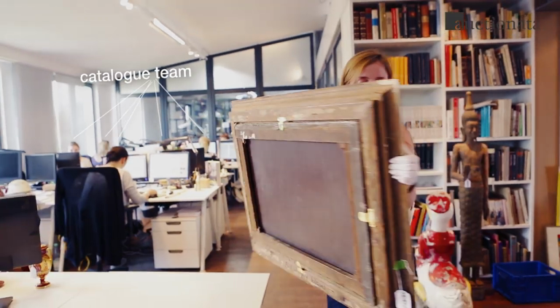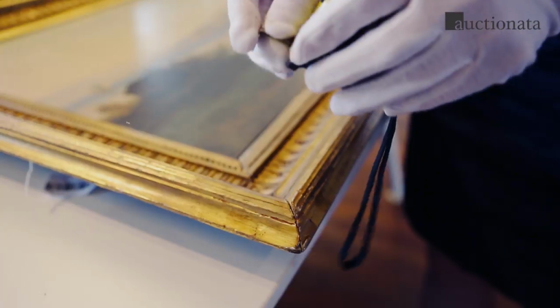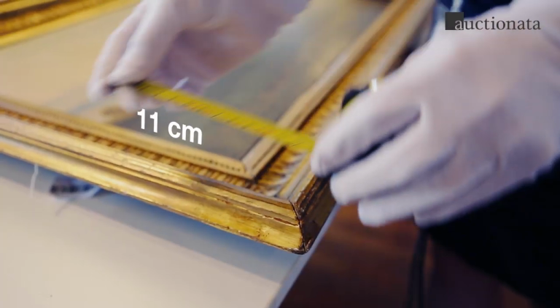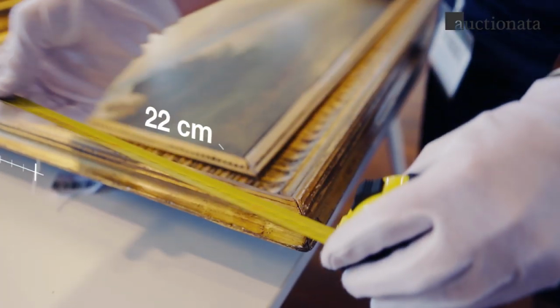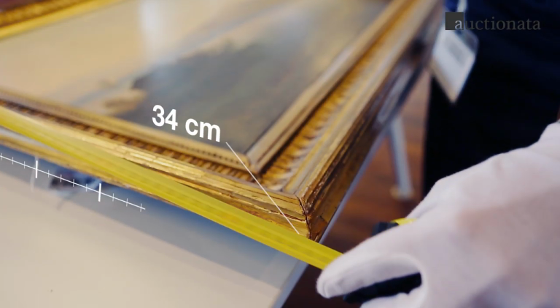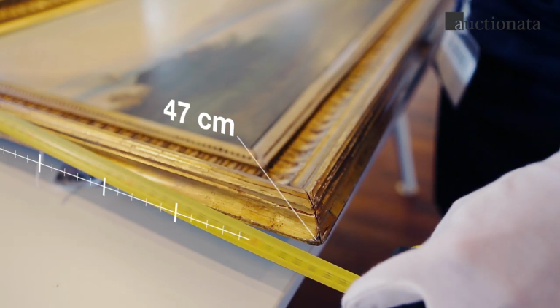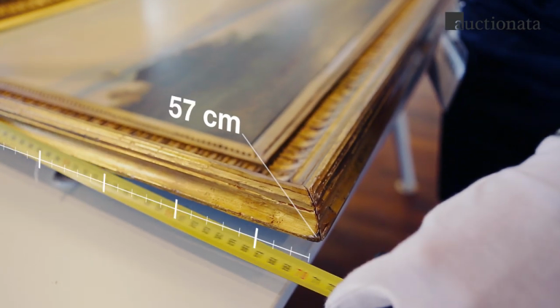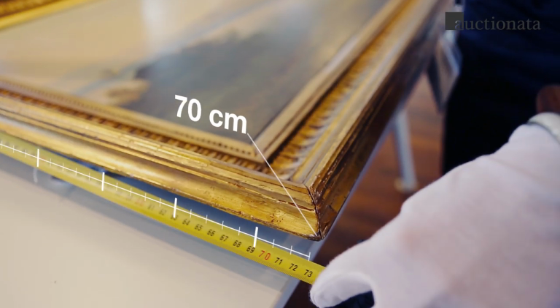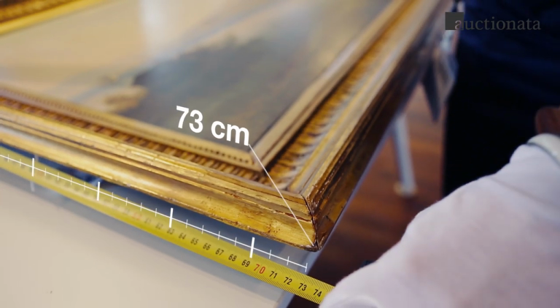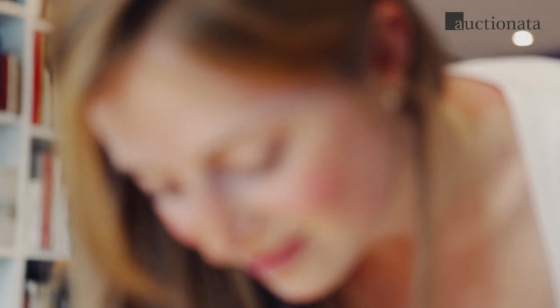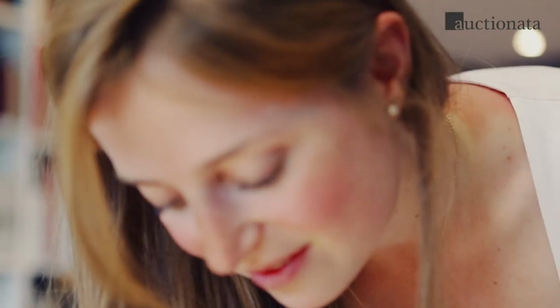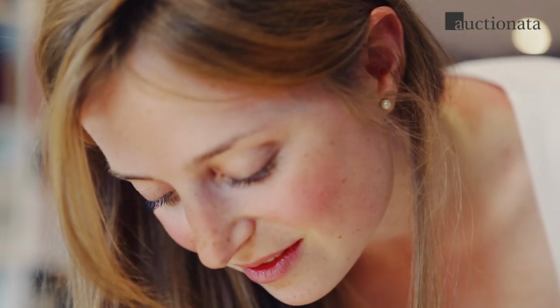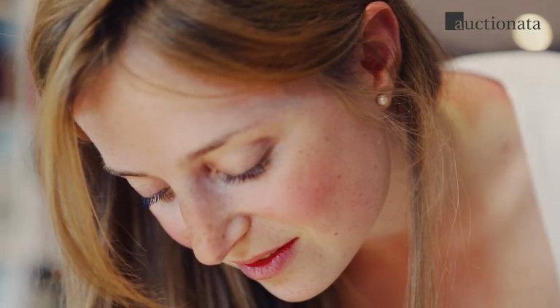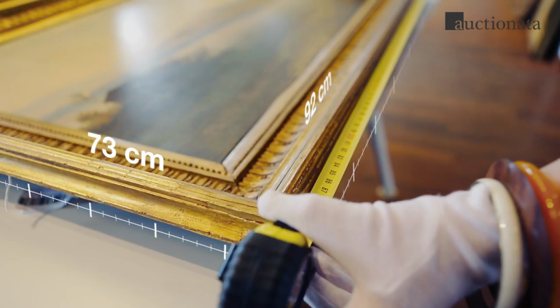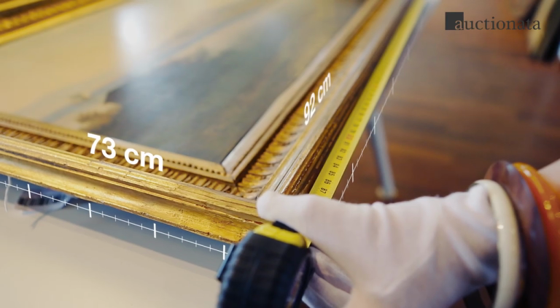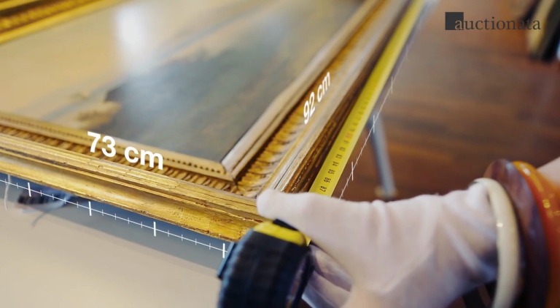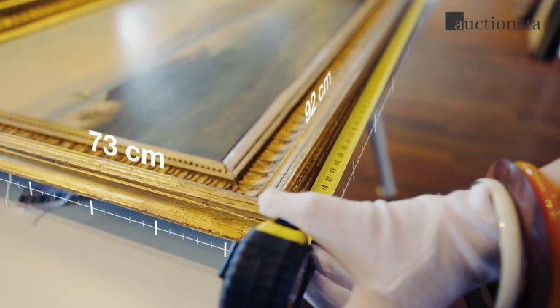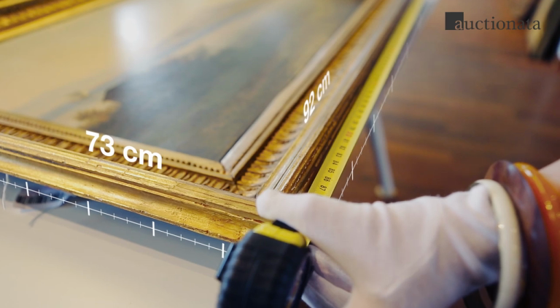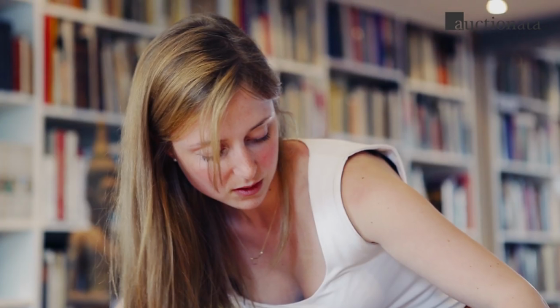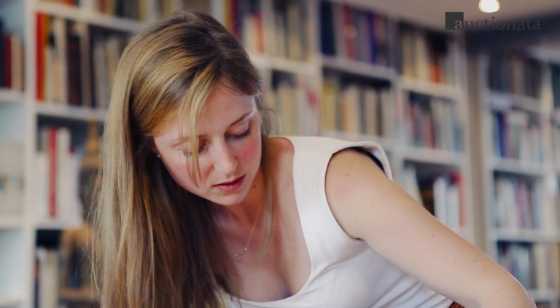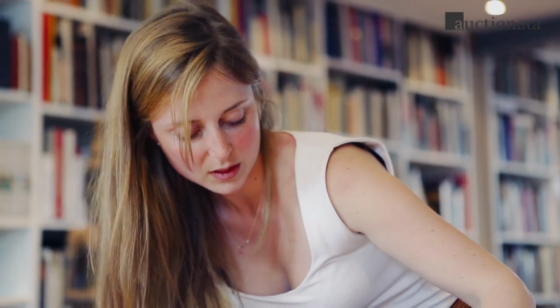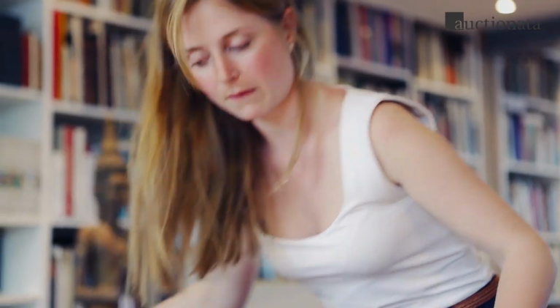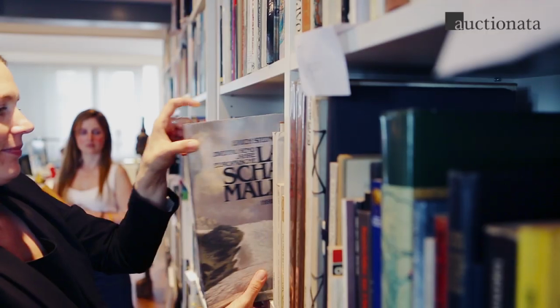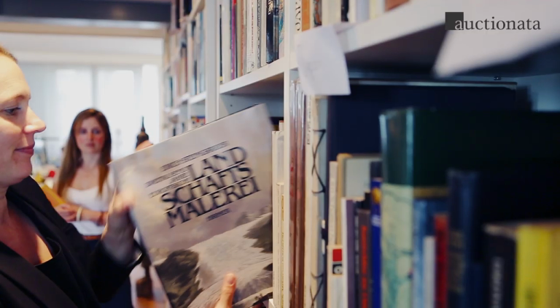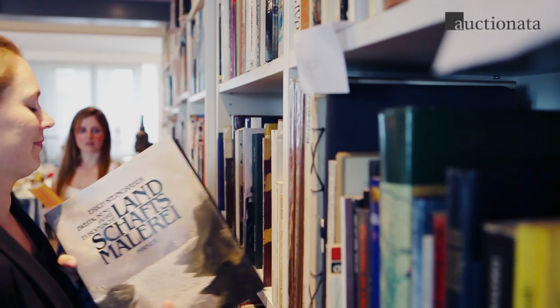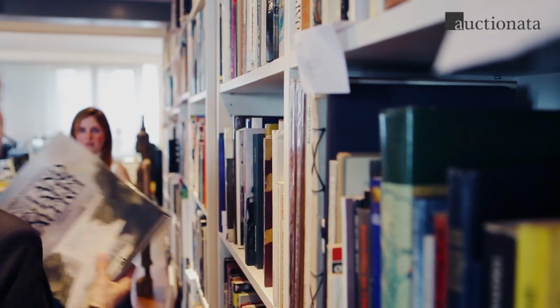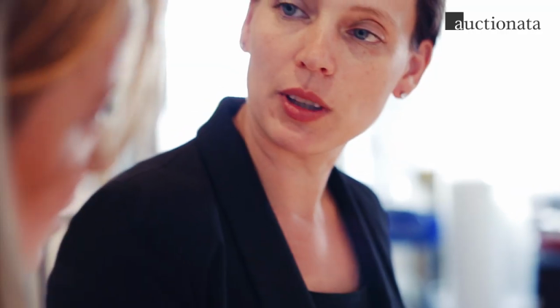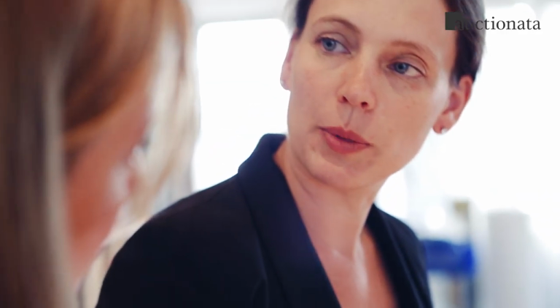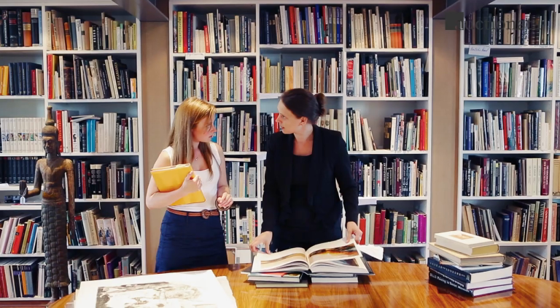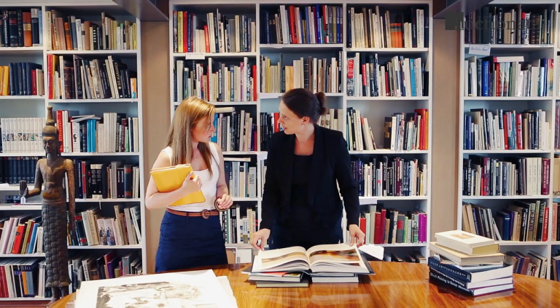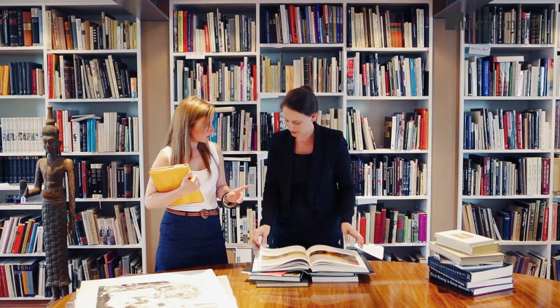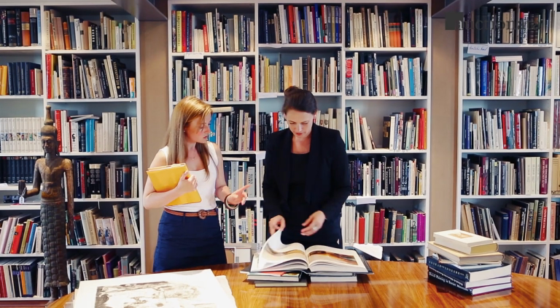One of our art historians processes the key information provided by the expert. They will measure the painting and describe it in detail for the auction catalogue.